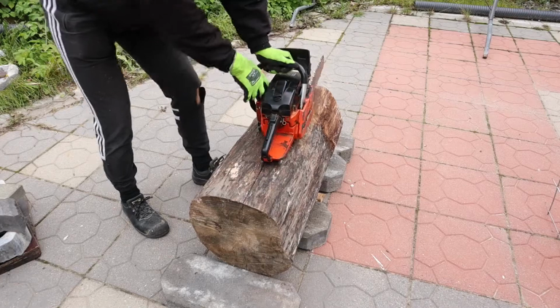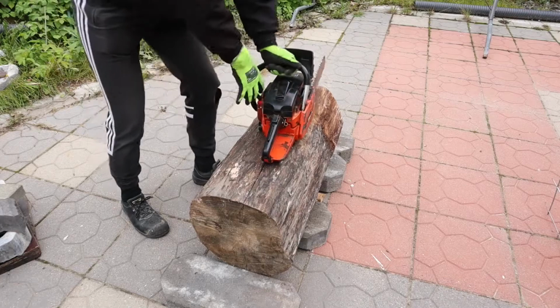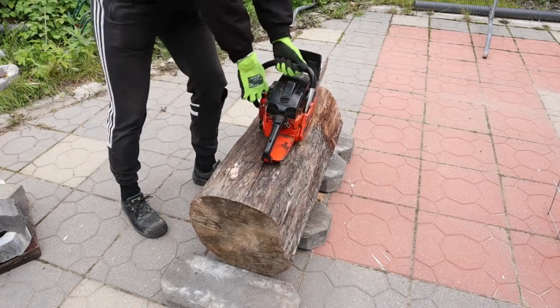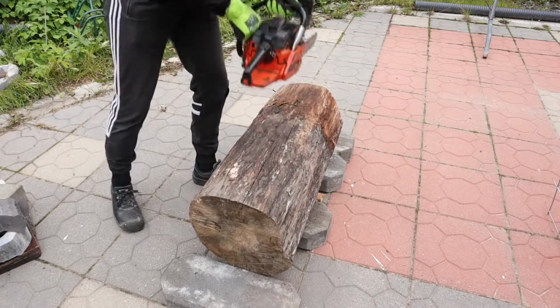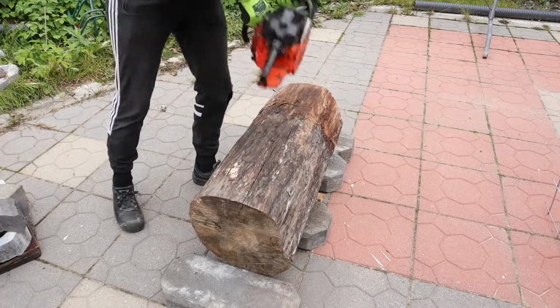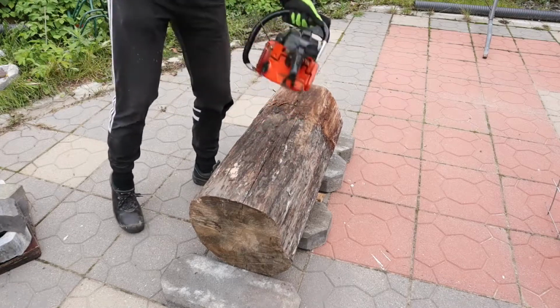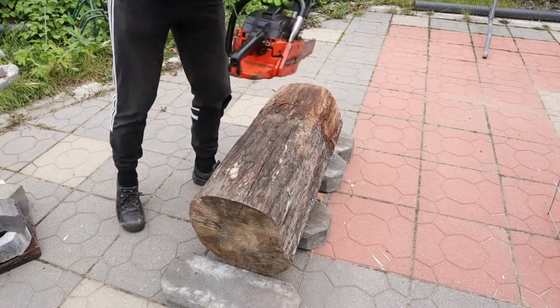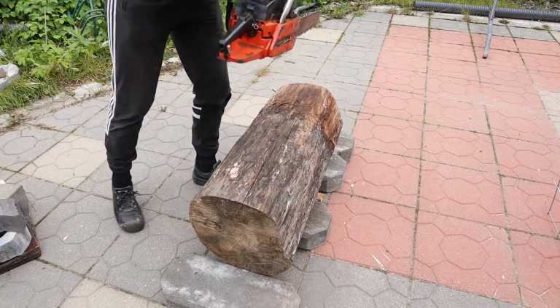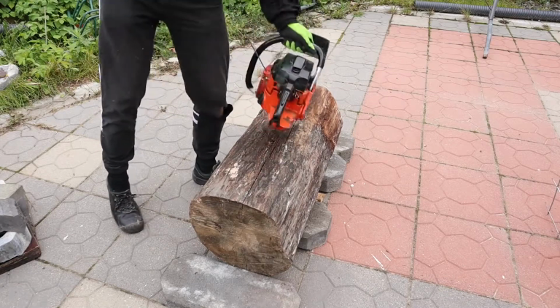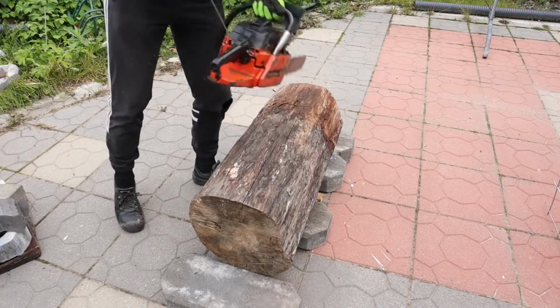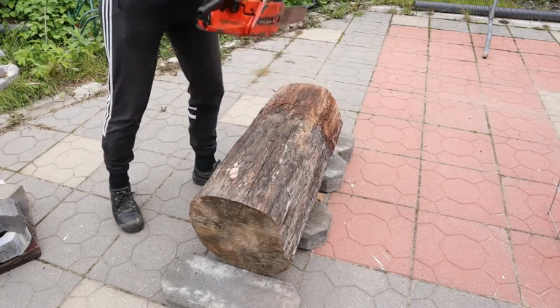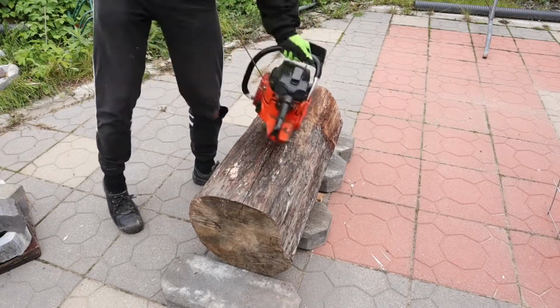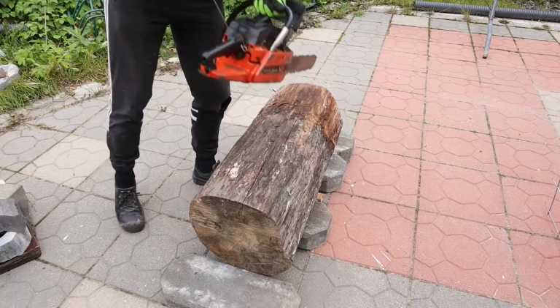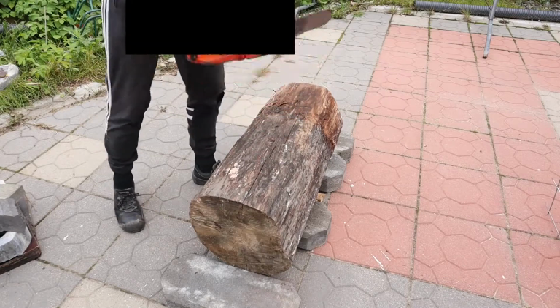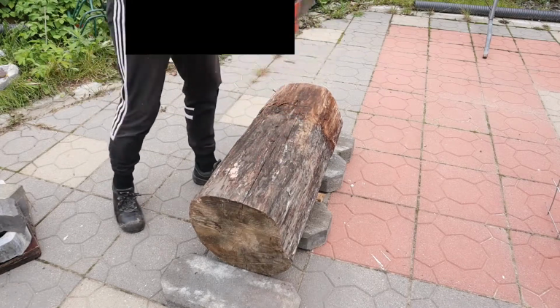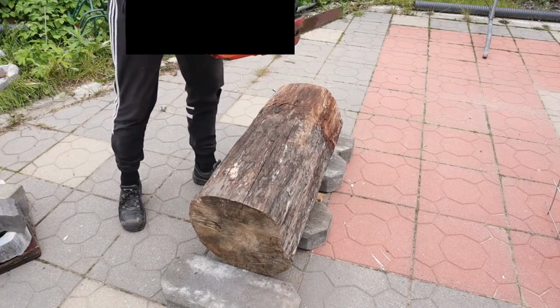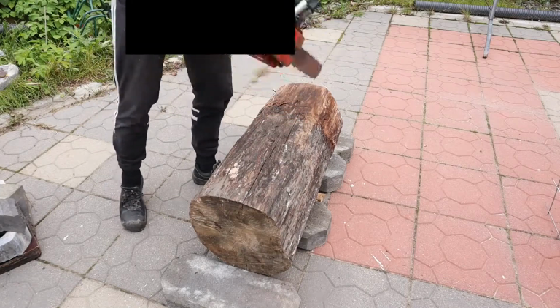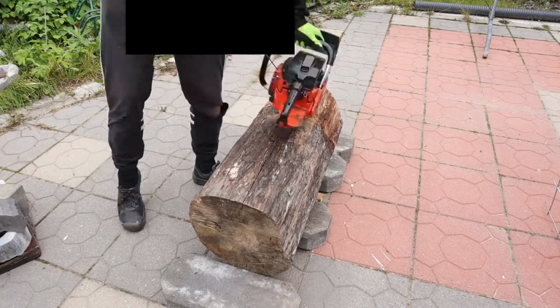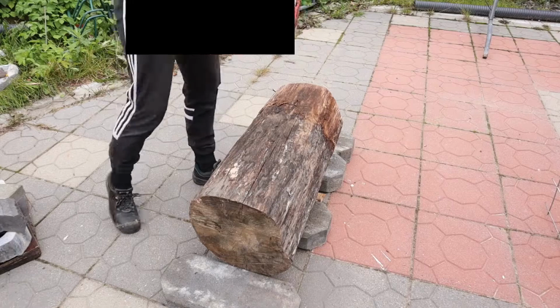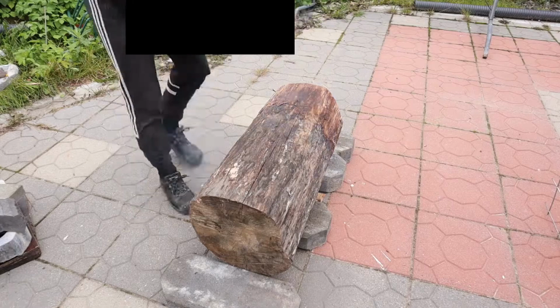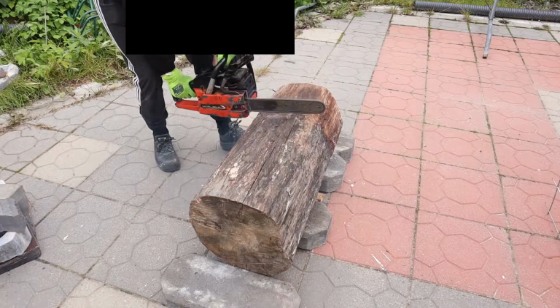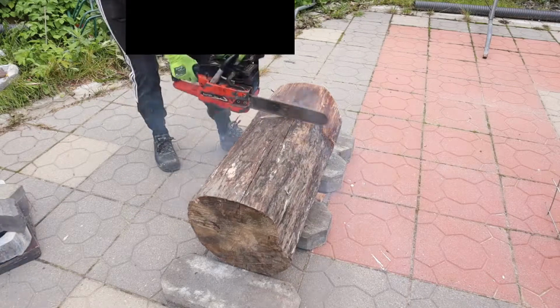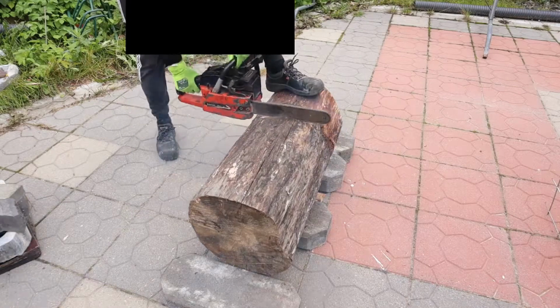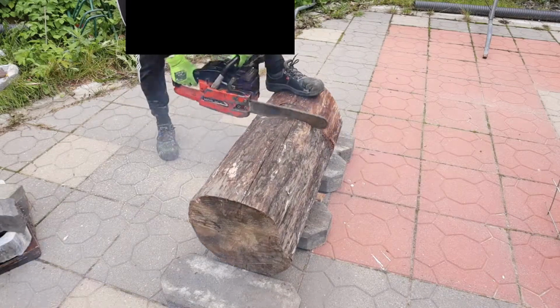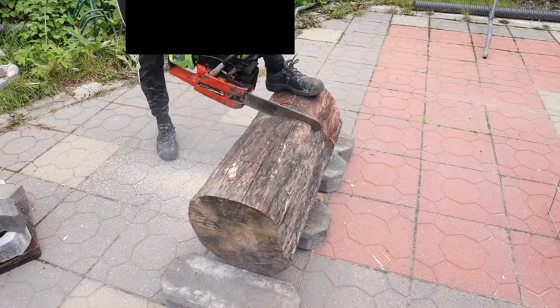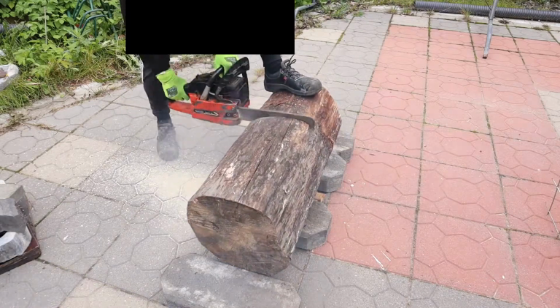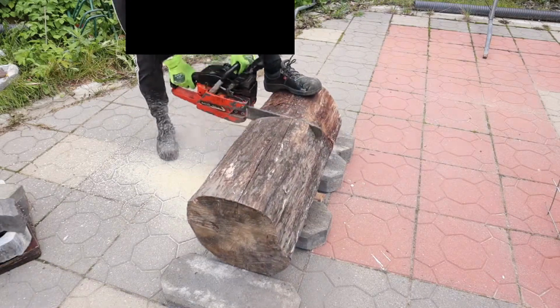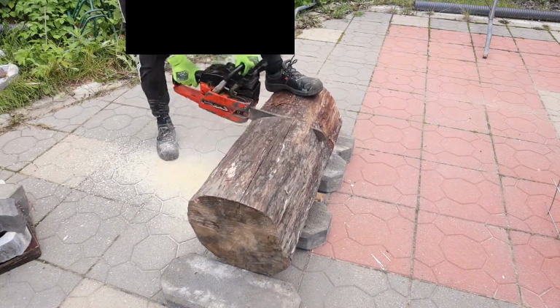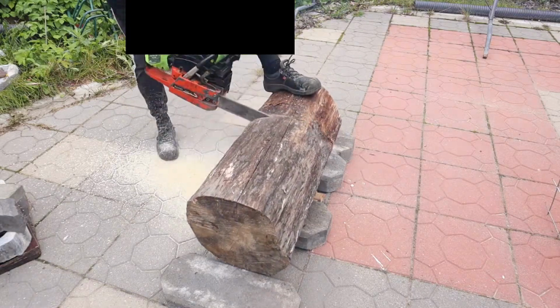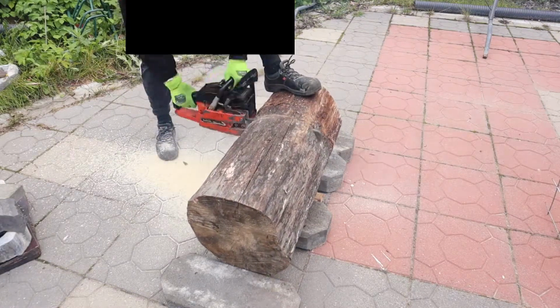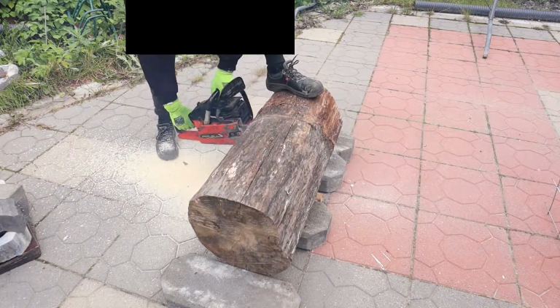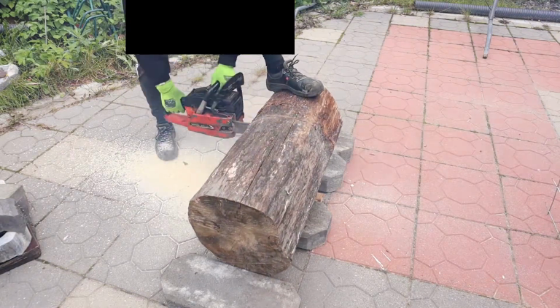Here I'm trying a dull chainsaw. It takes almost three minutes to cut the lock.